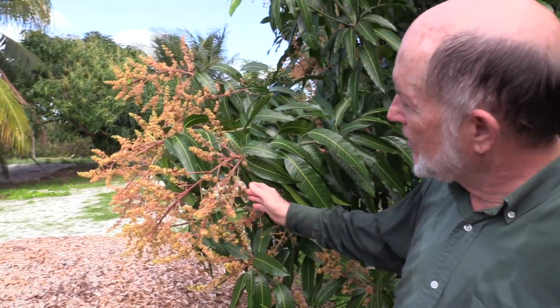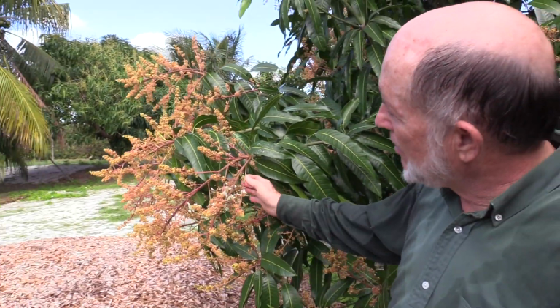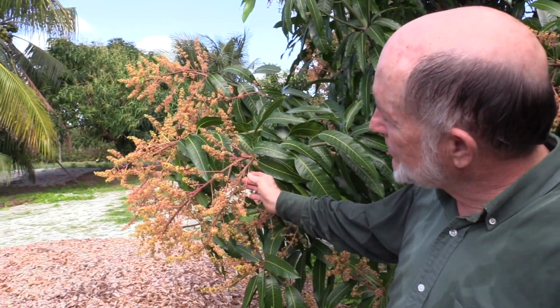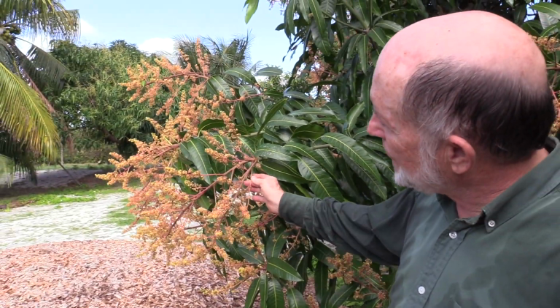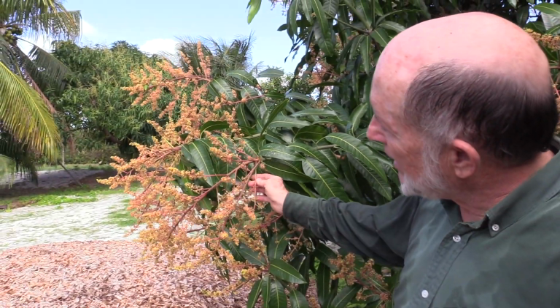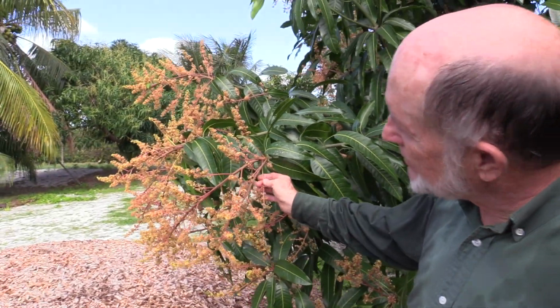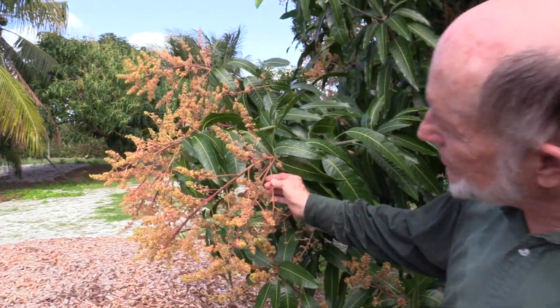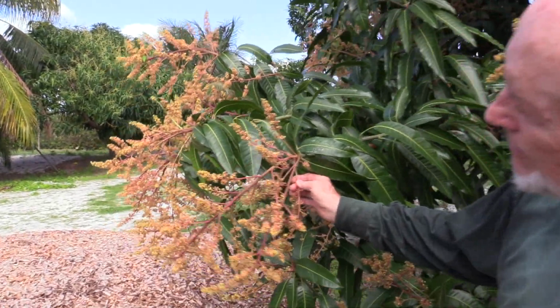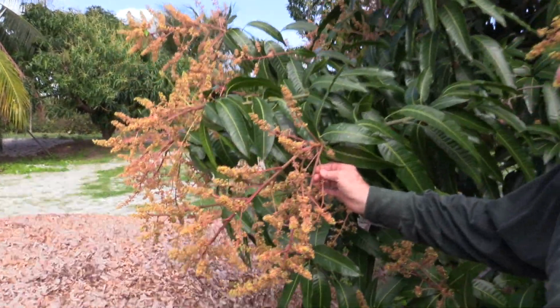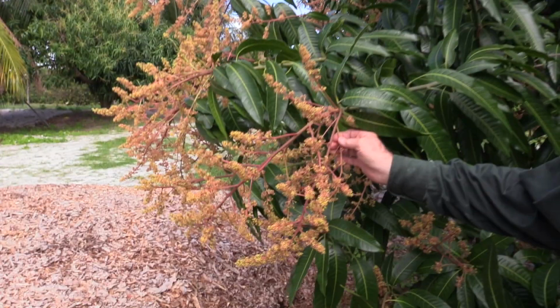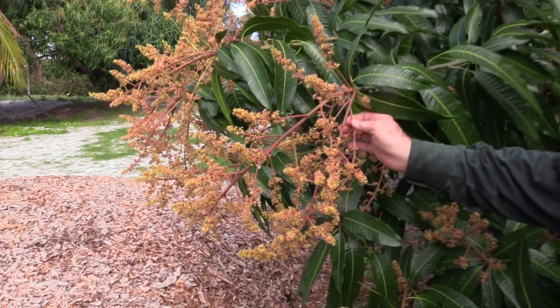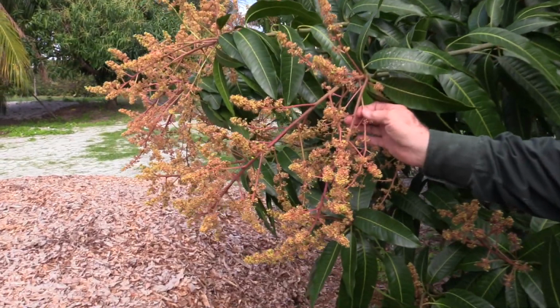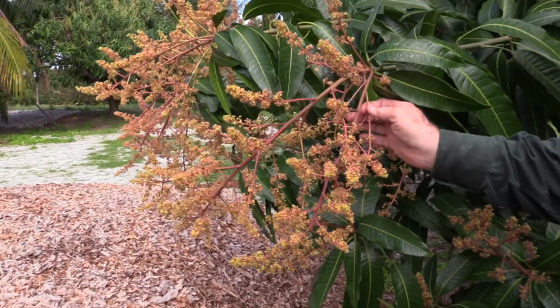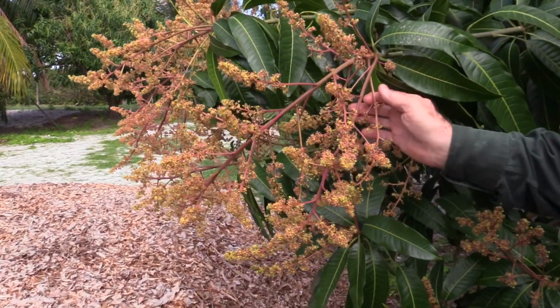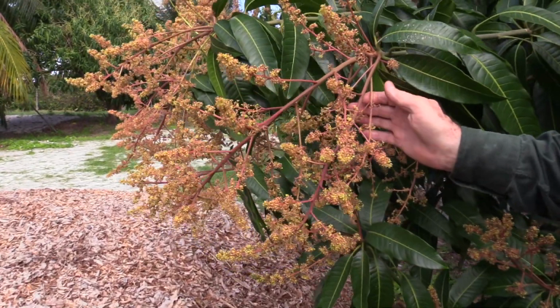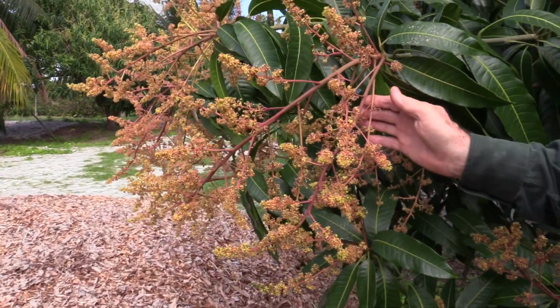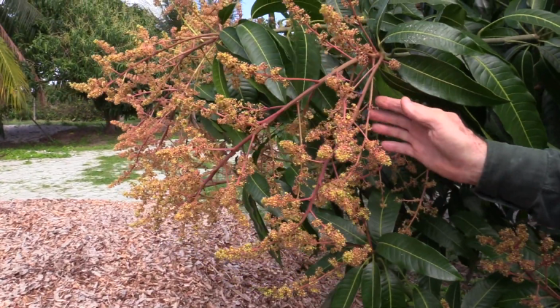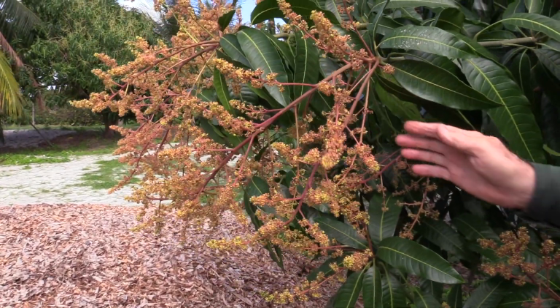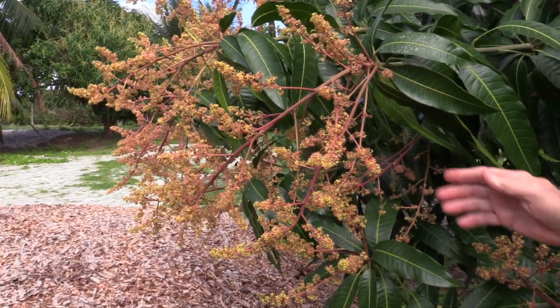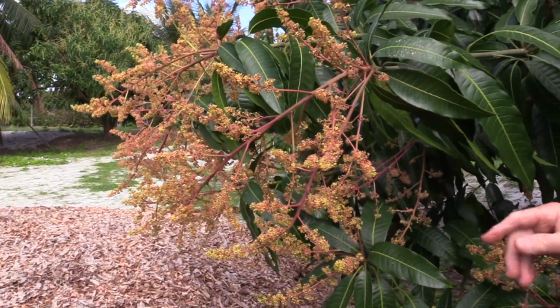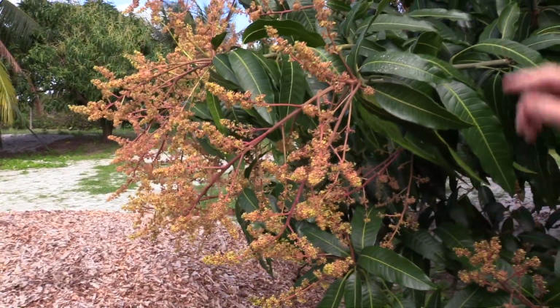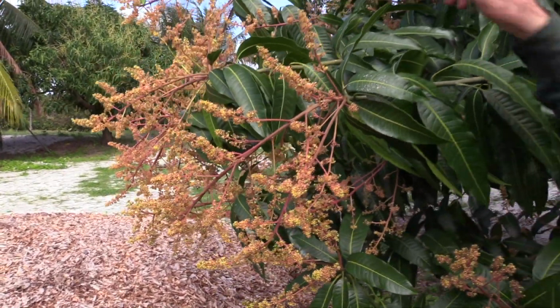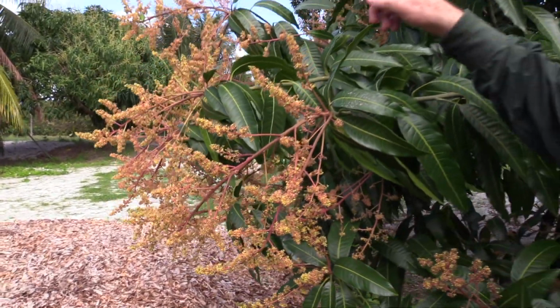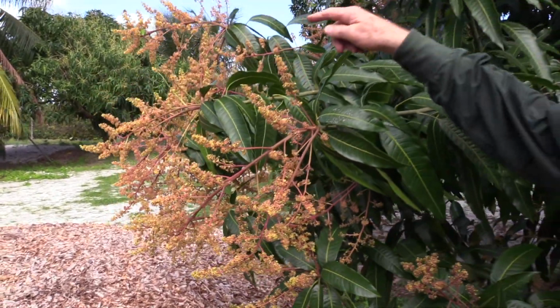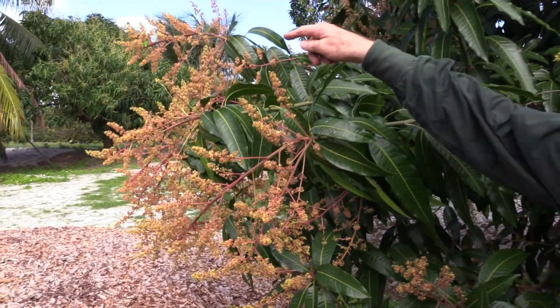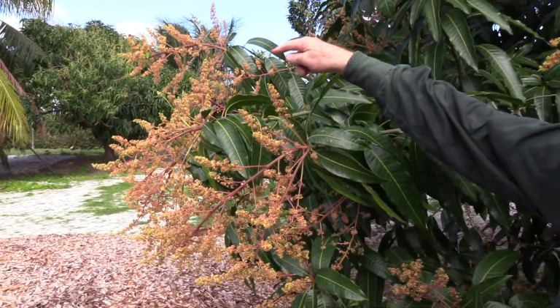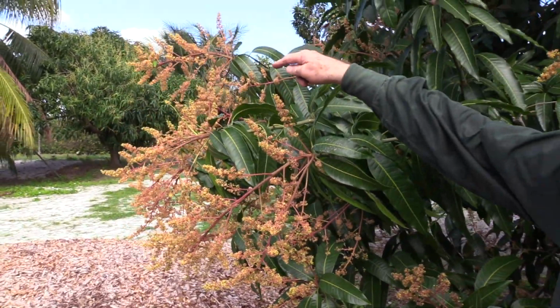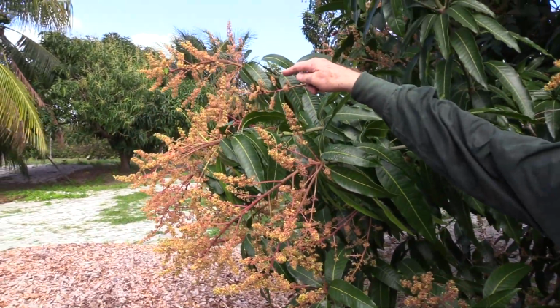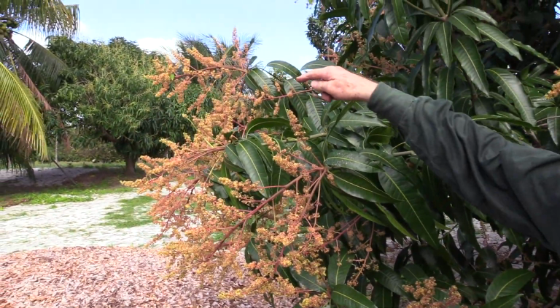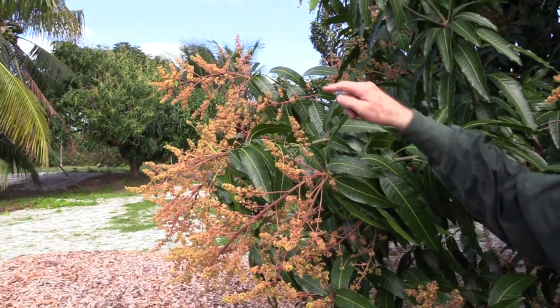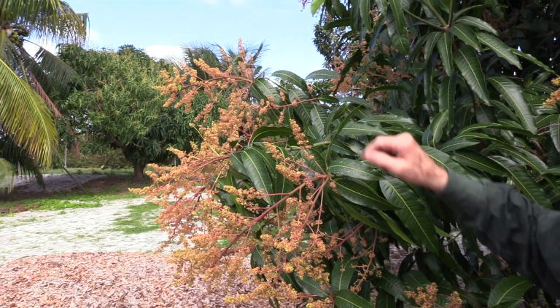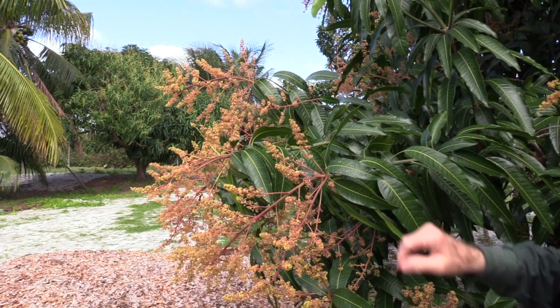Notice the flies — can you see the flies here? I probably shooed them off, but they're pollinating the flowers.